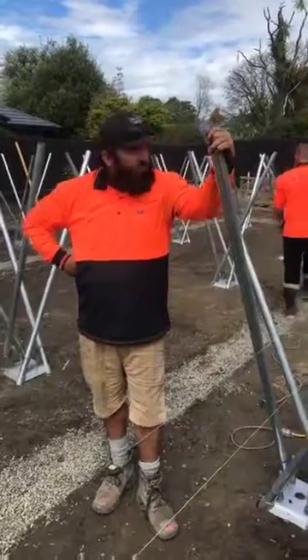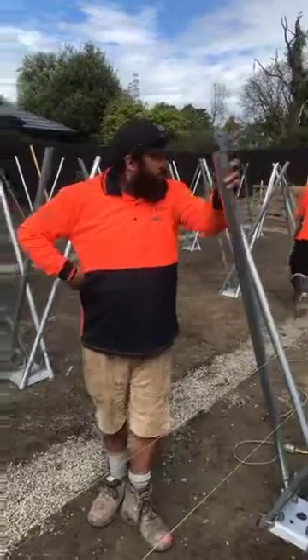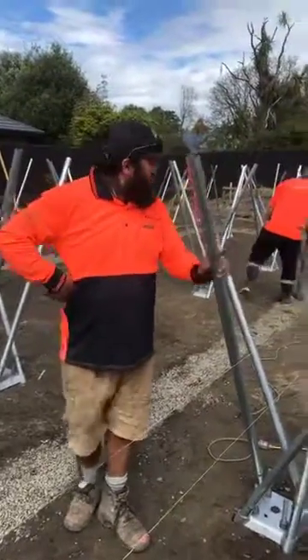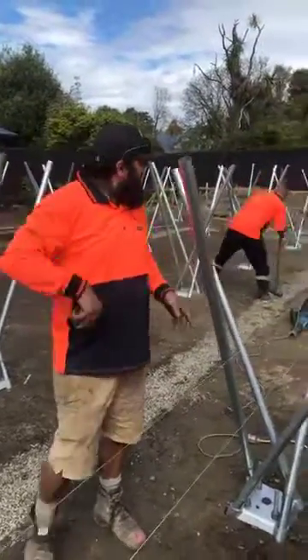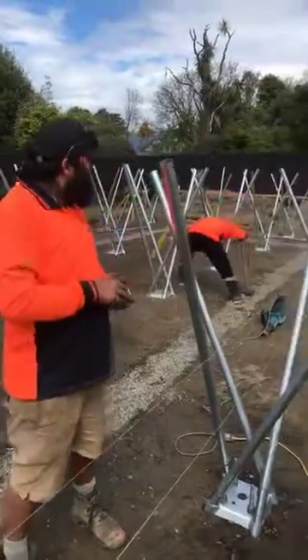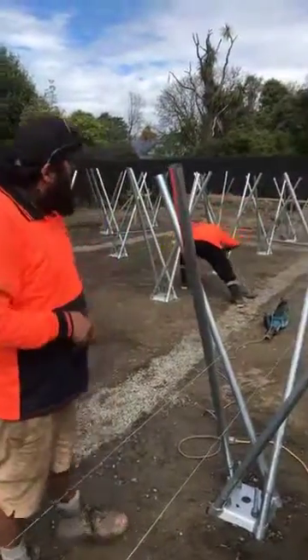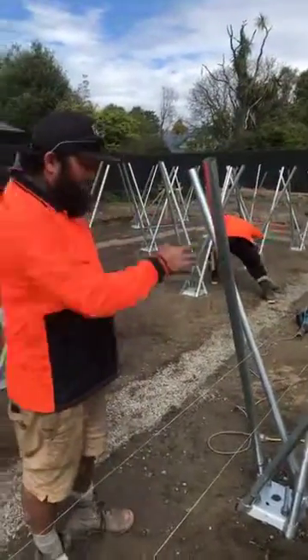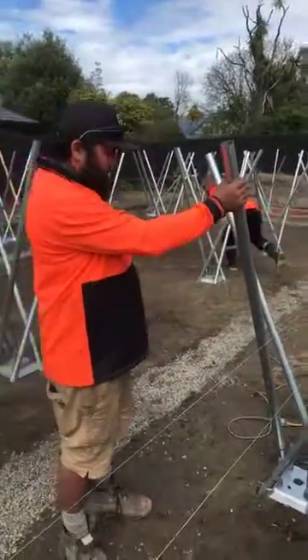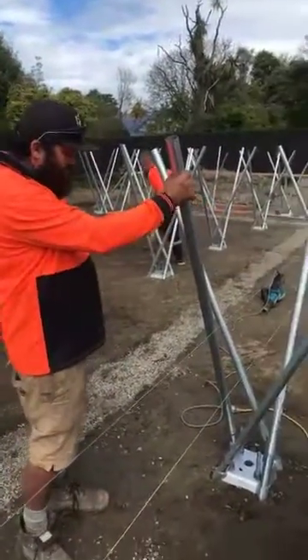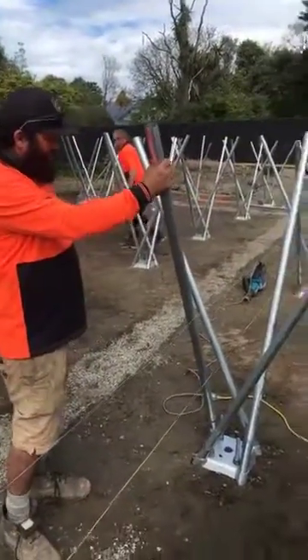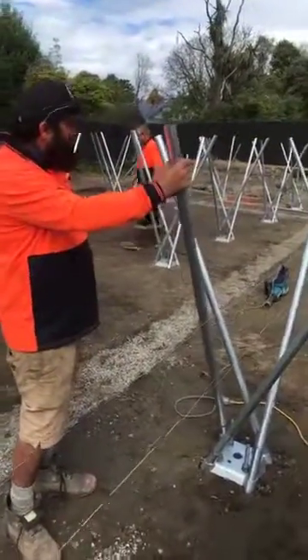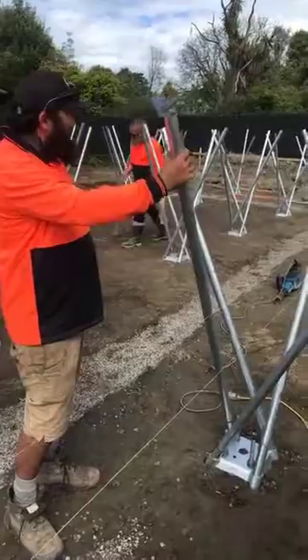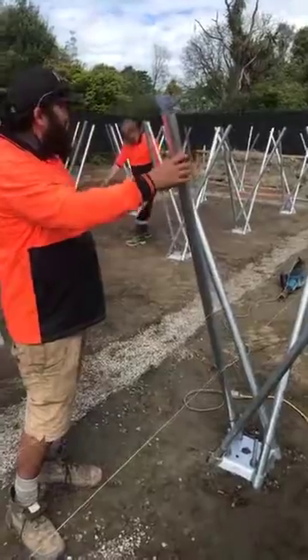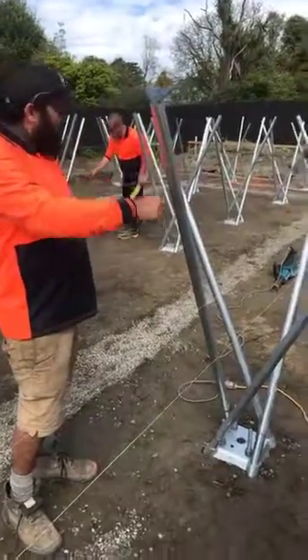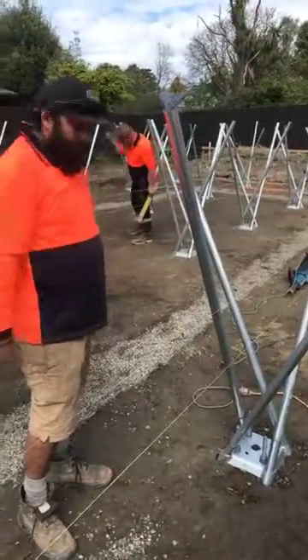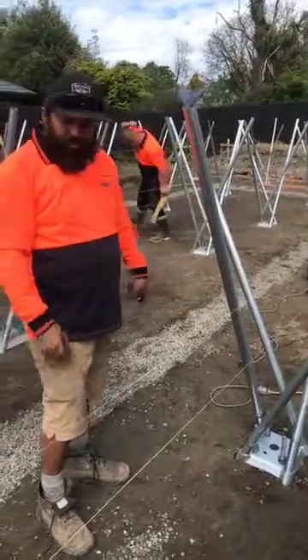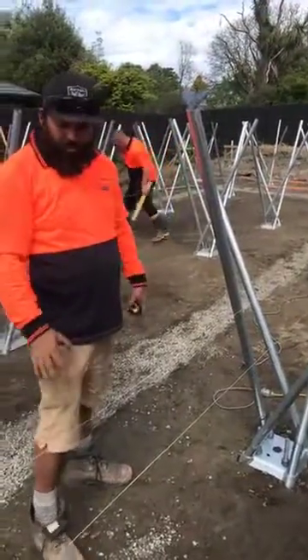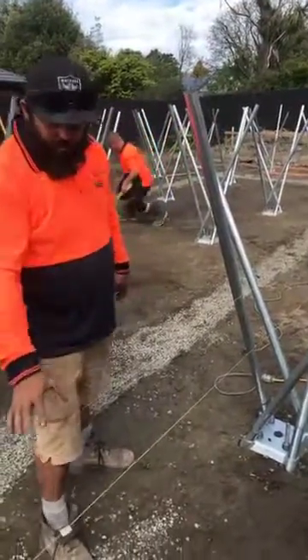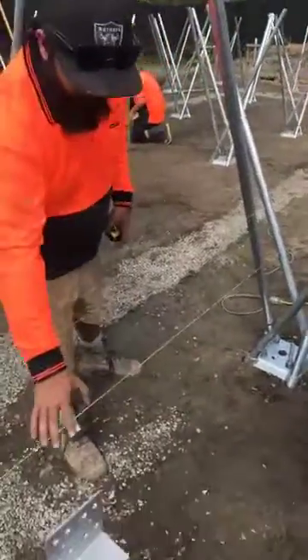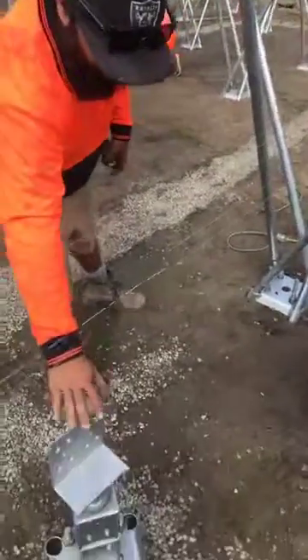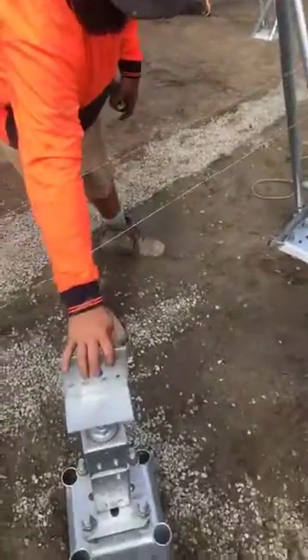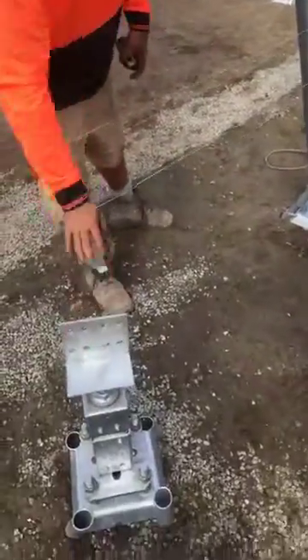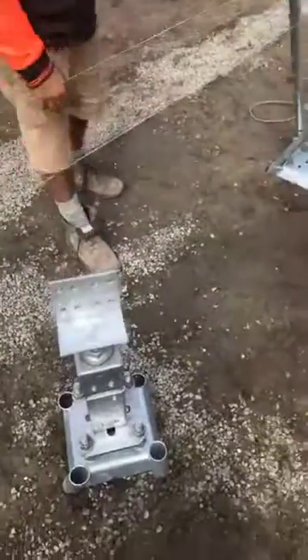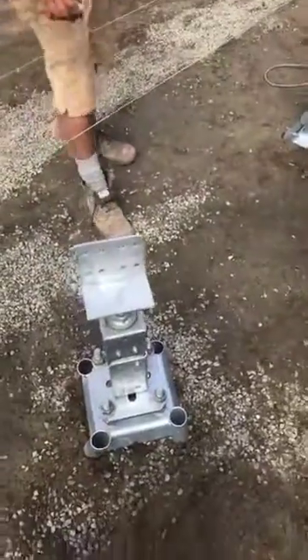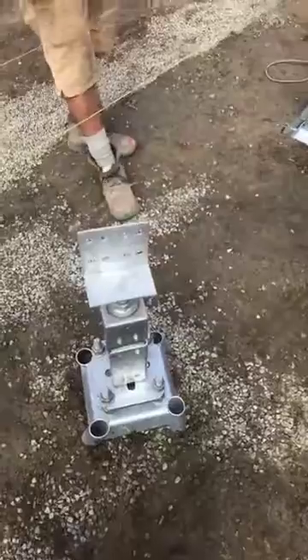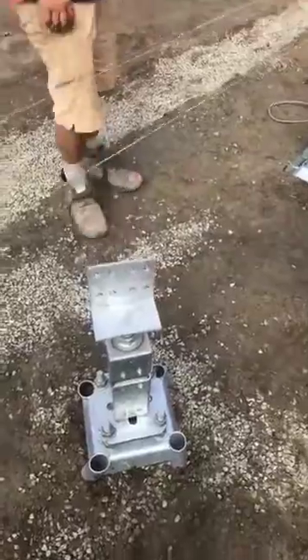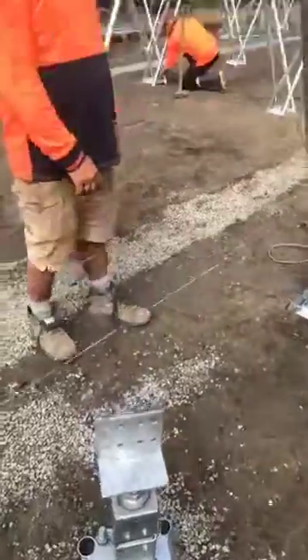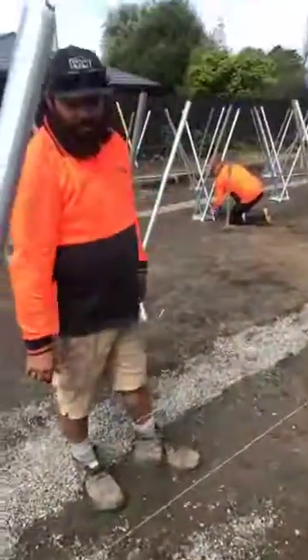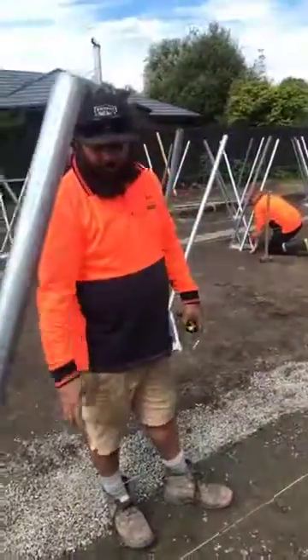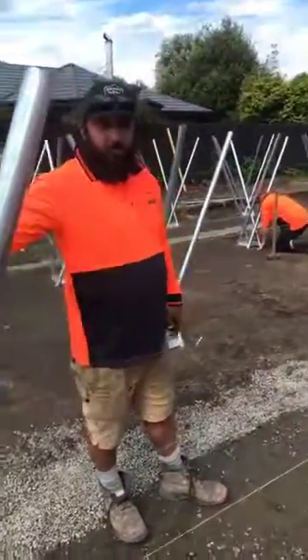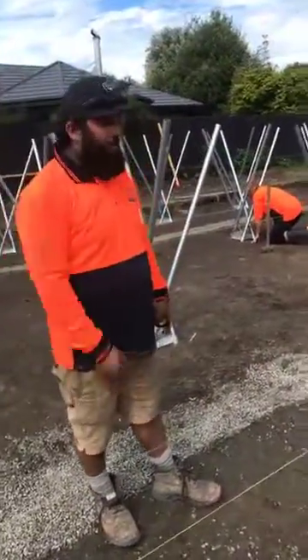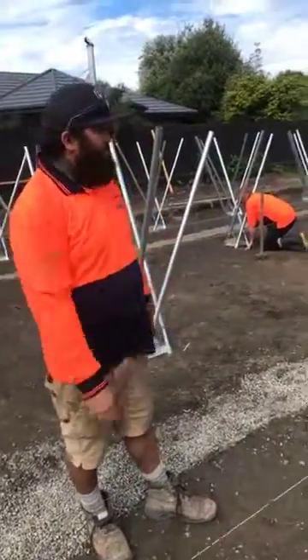Once they're all driven in, these are the extensions on them. The base plates — that's the finished product right there. So there's a bit of assembly after the three meter poles are in.